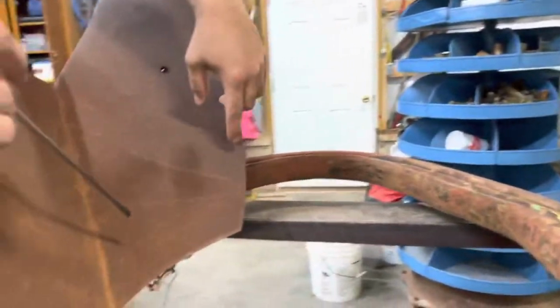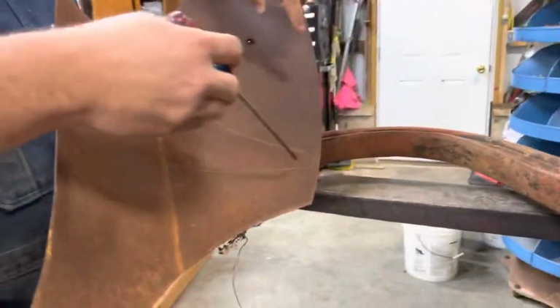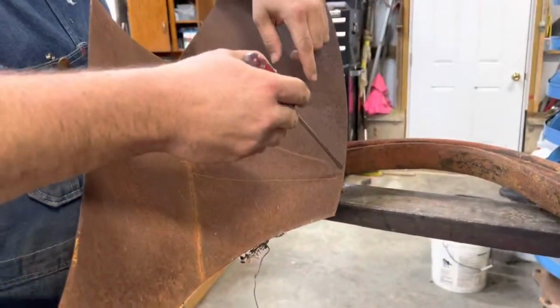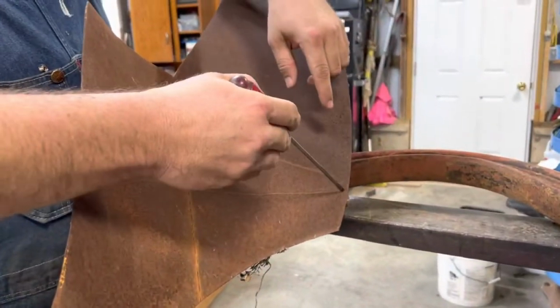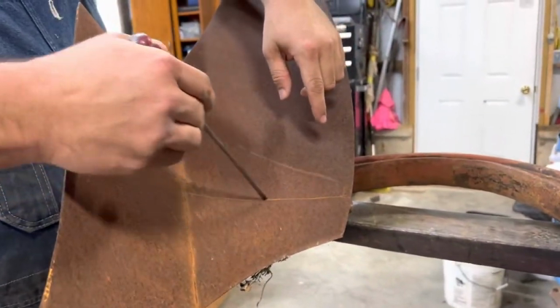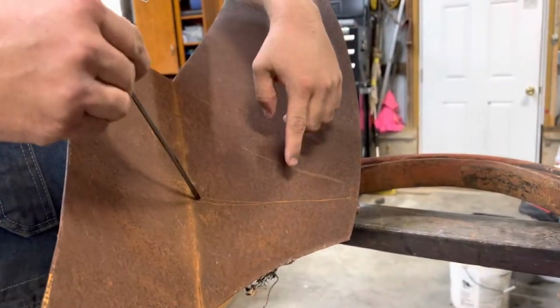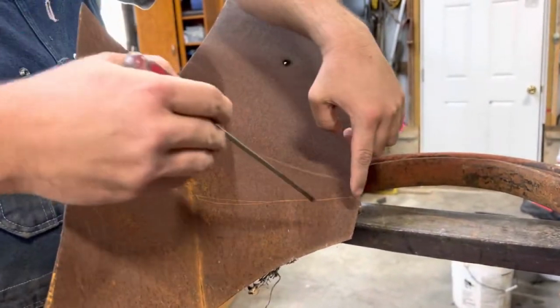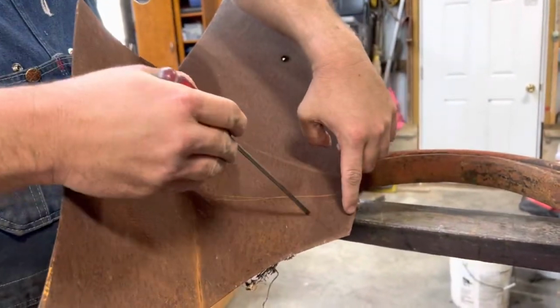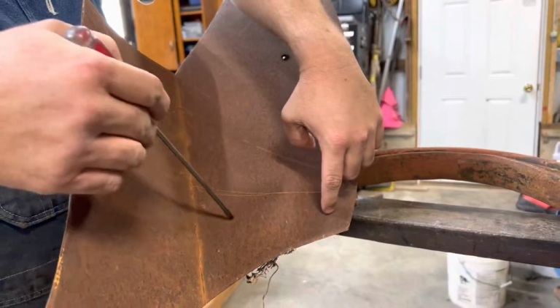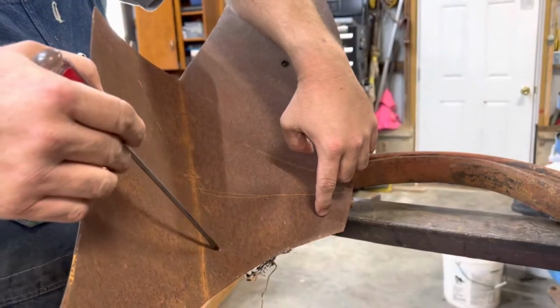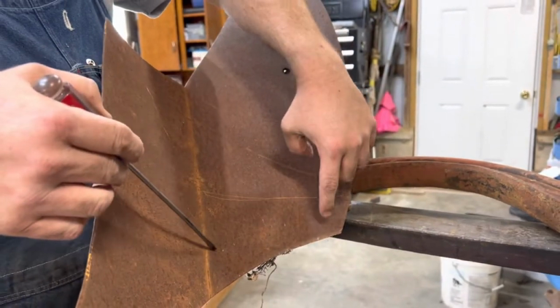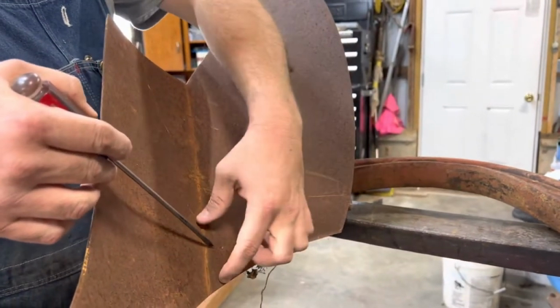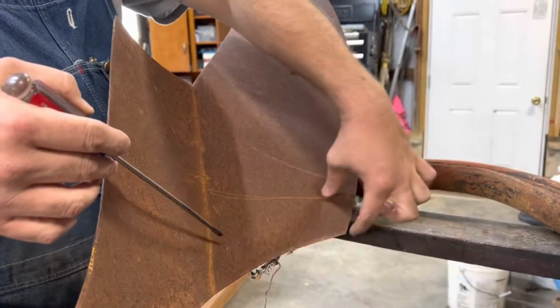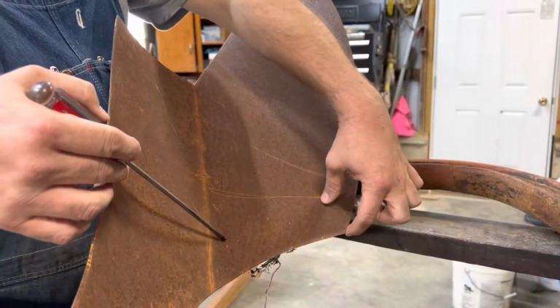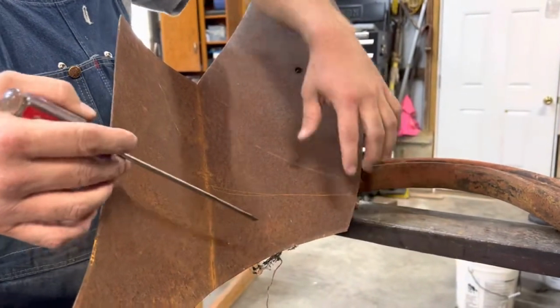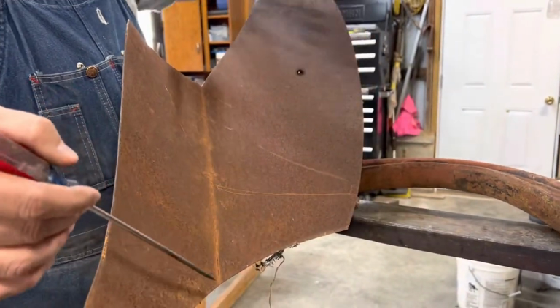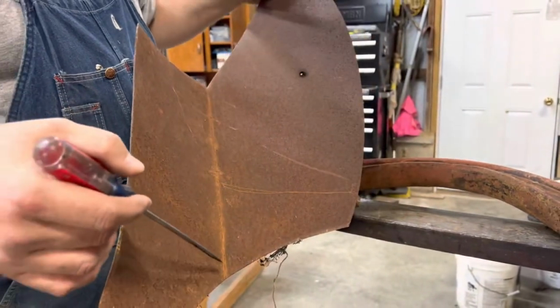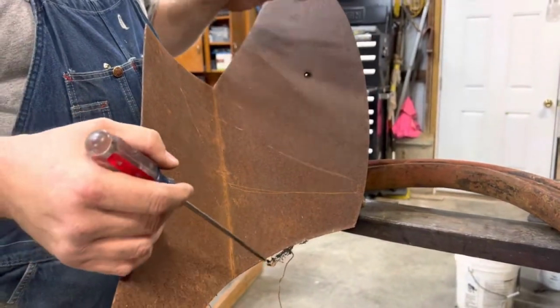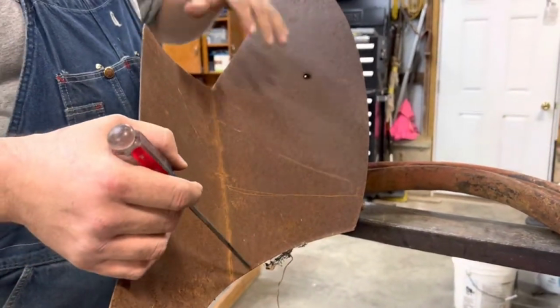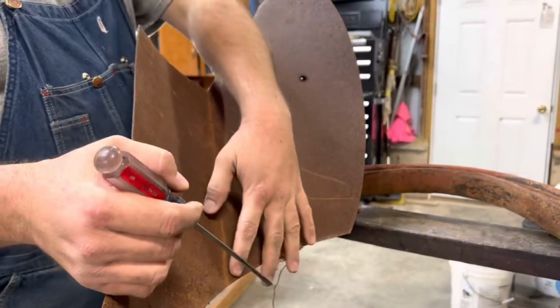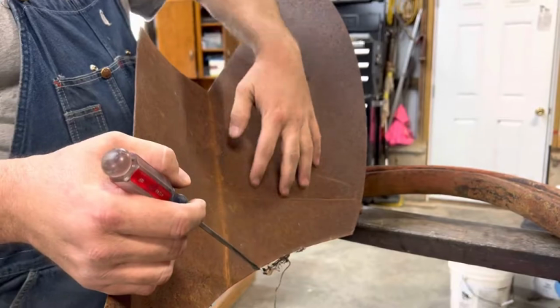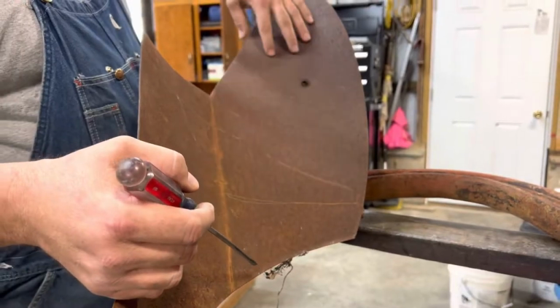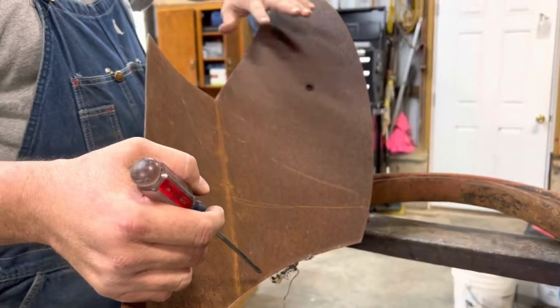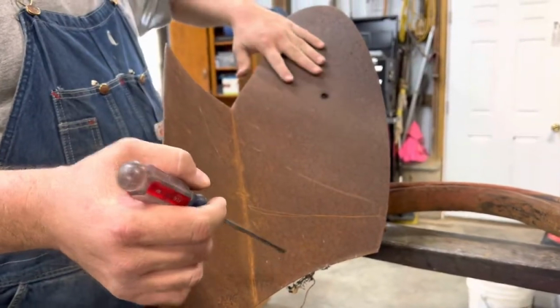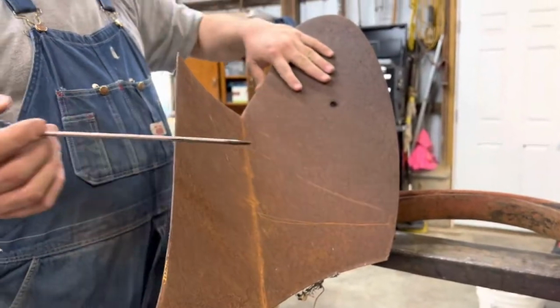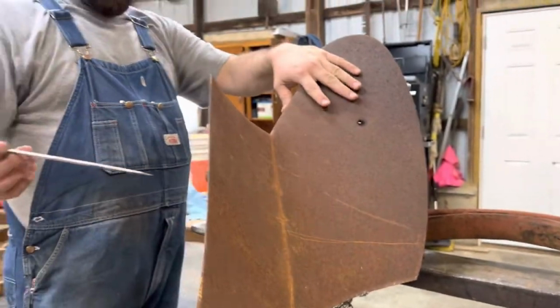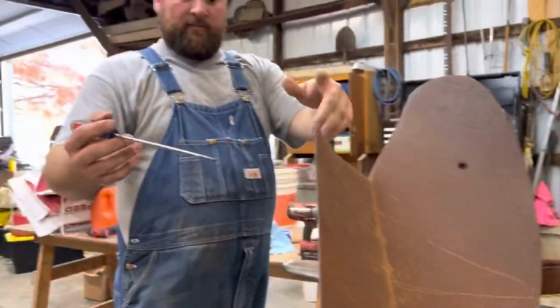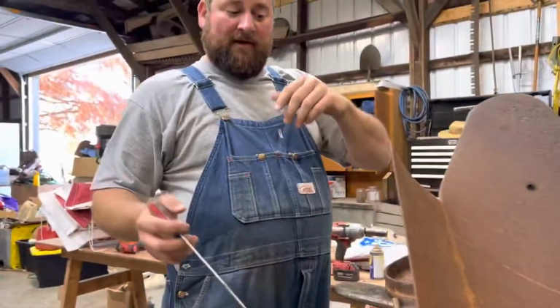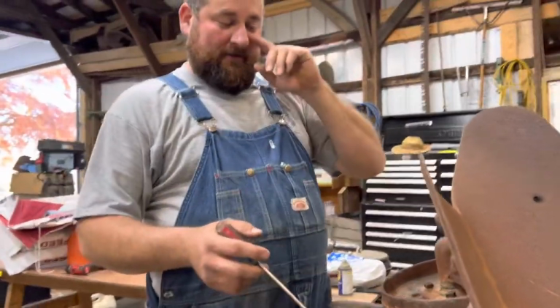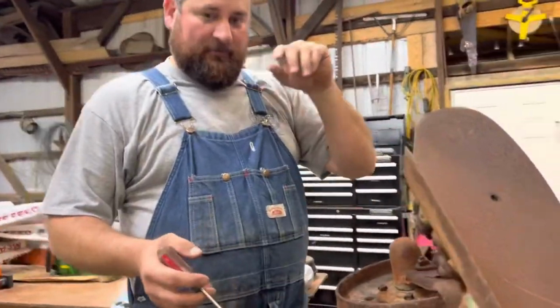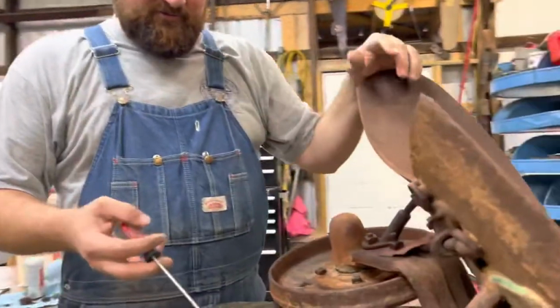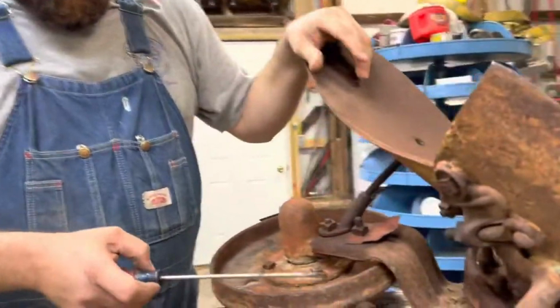Newer plow bottoms have a replaceable shin piece here at the leading edge of the moldboard. This one, however, does not — it's all one piece, so that's what makes it a conventional plow bottom. But back around here, before we get too sidetracked...